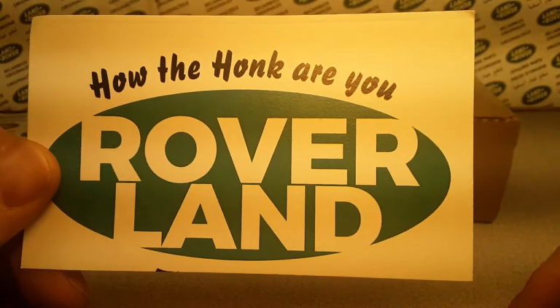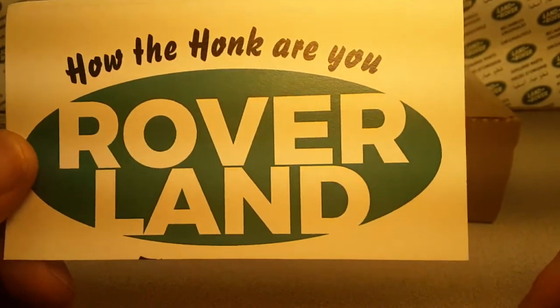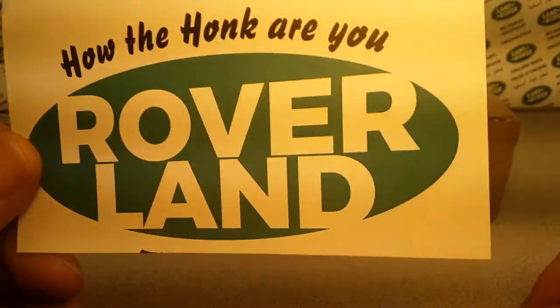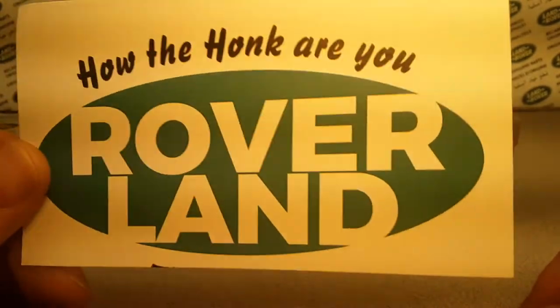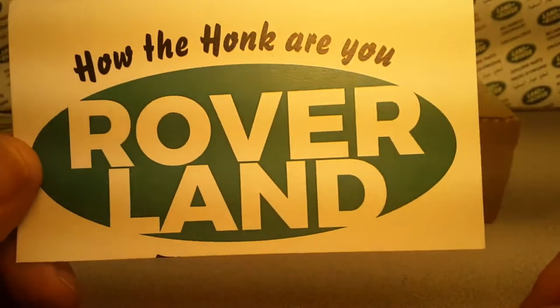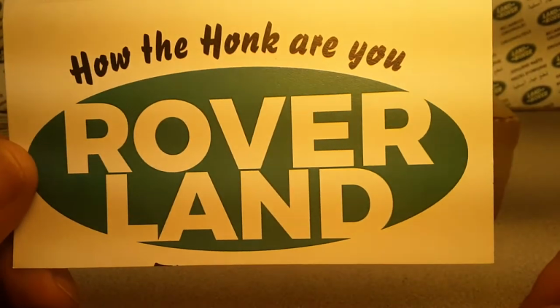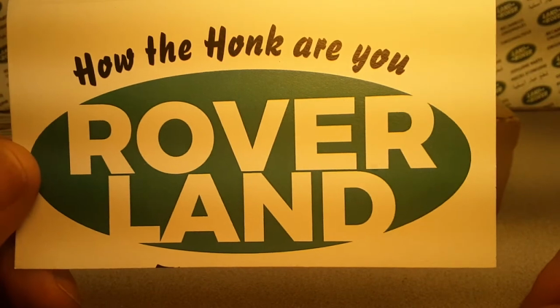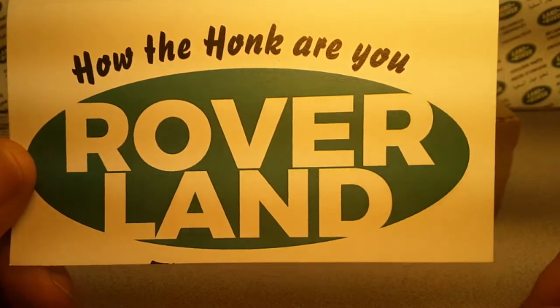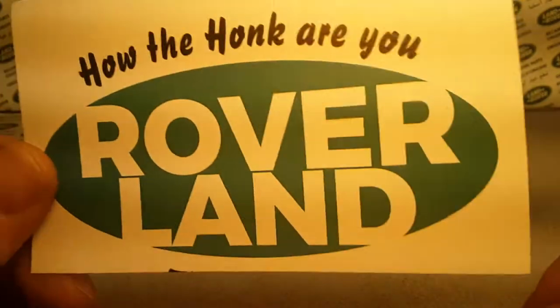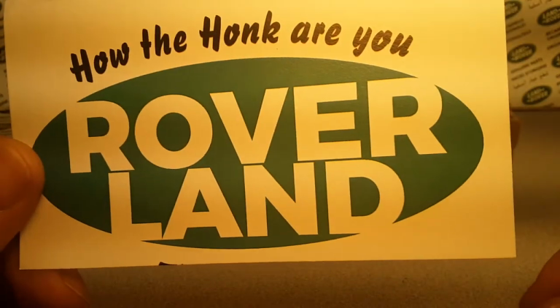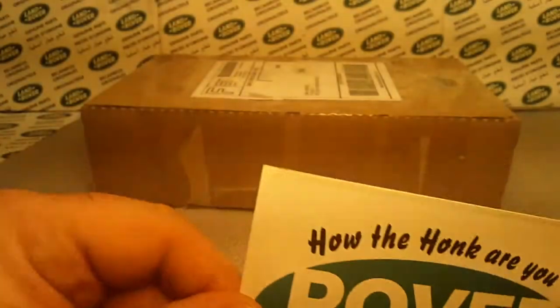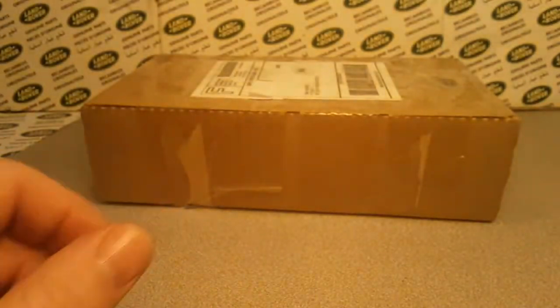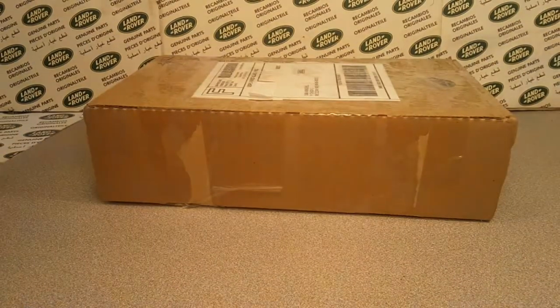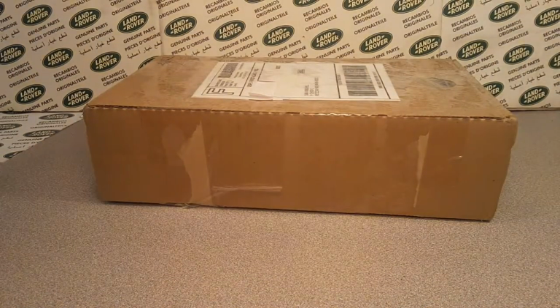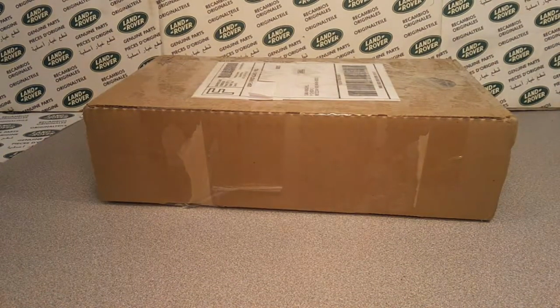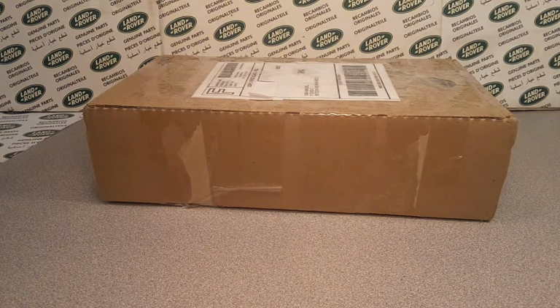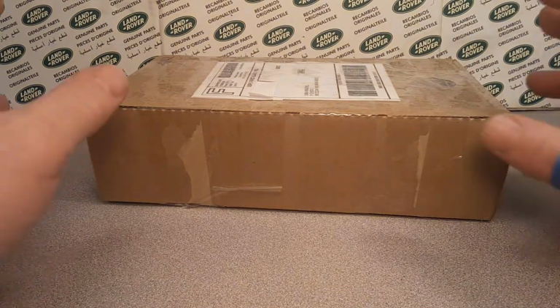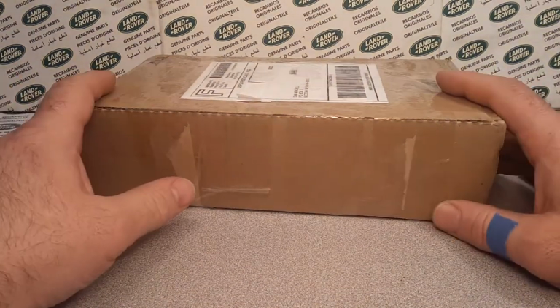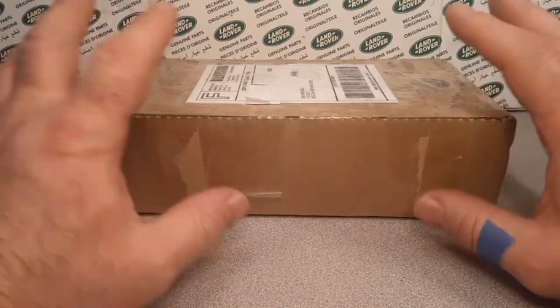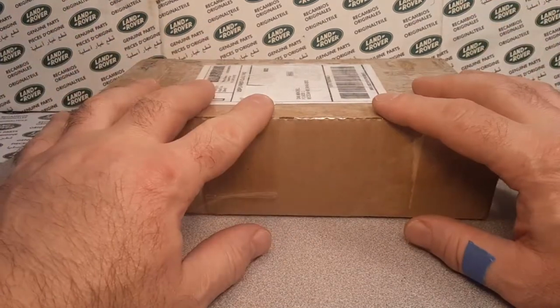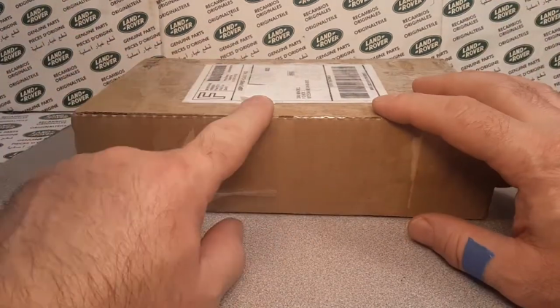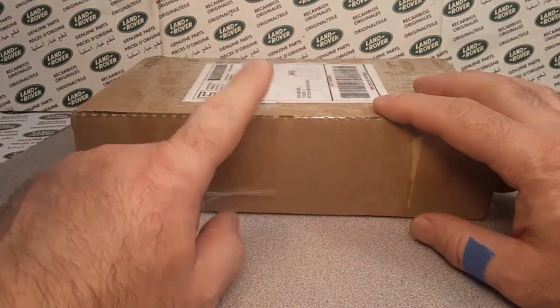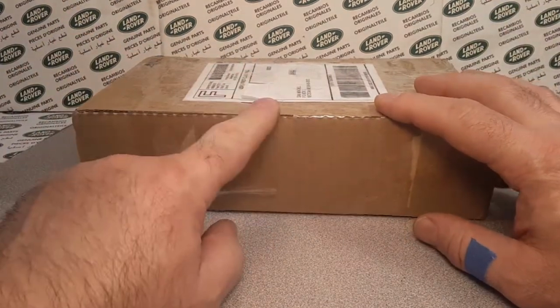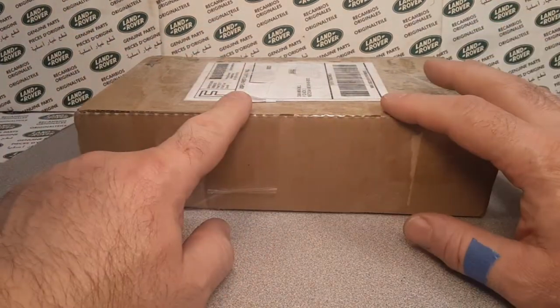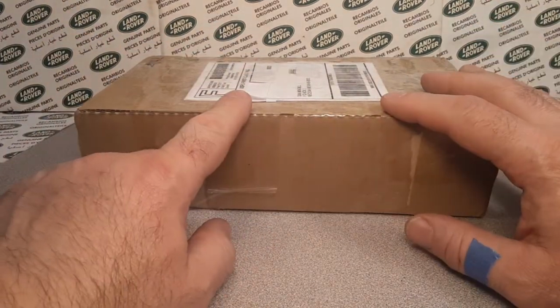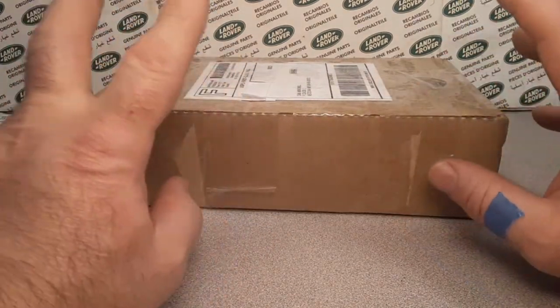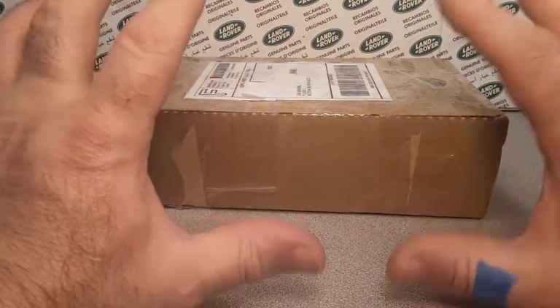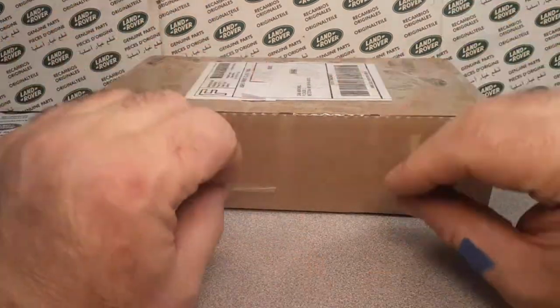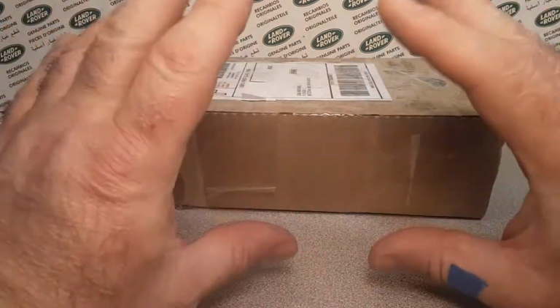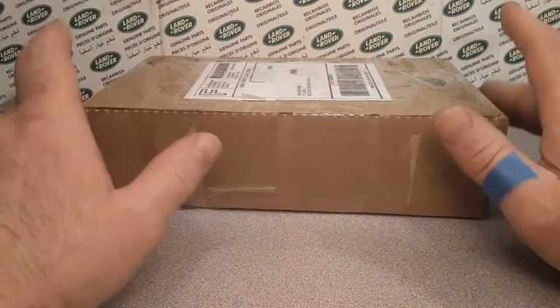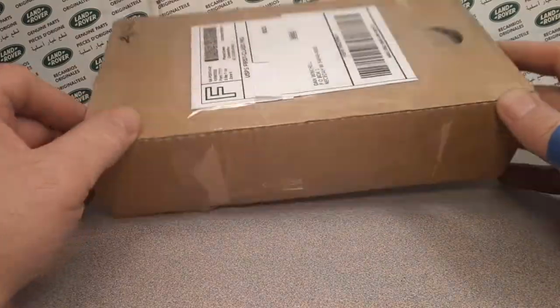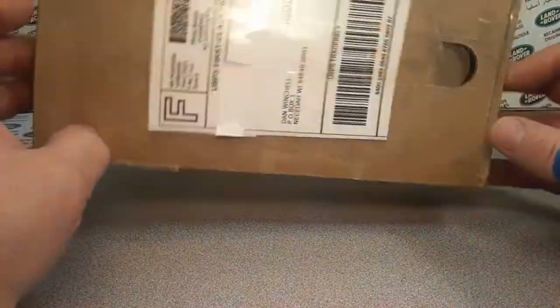G'day, g'day! Welcome to Romerland! This is your friend Tano, and I've got something for you! Unboxing What Up Wednesday!